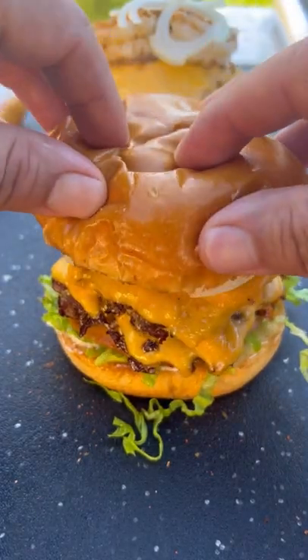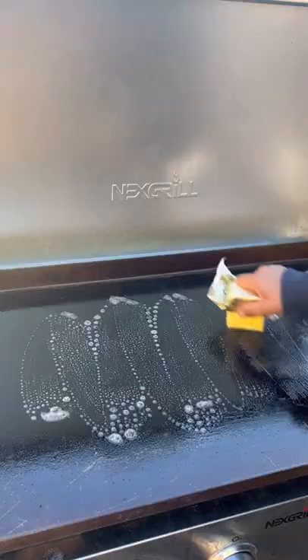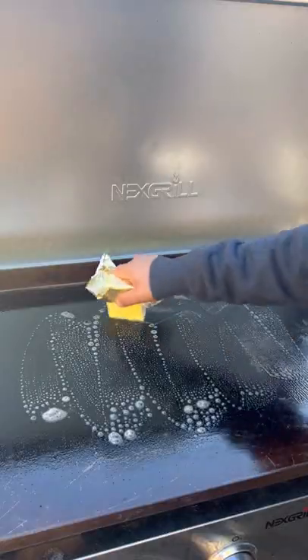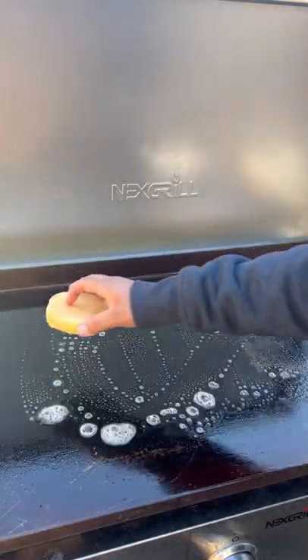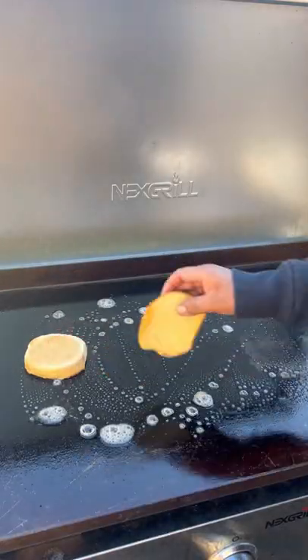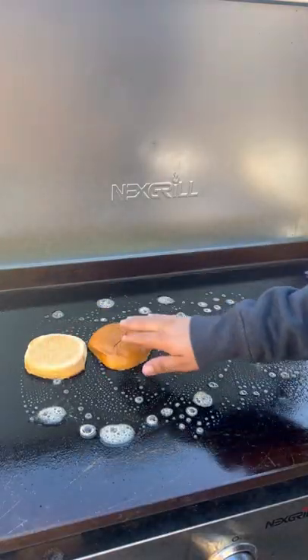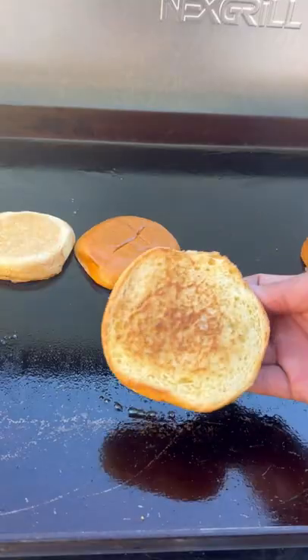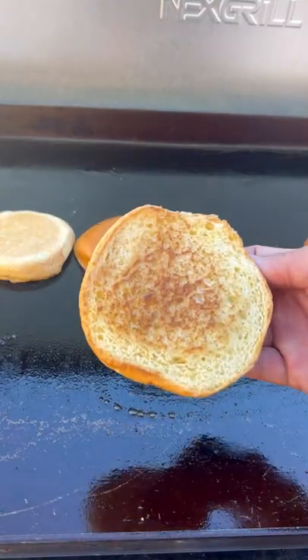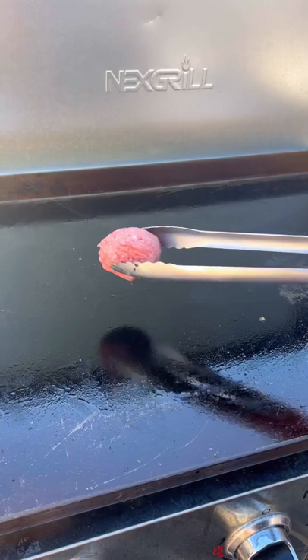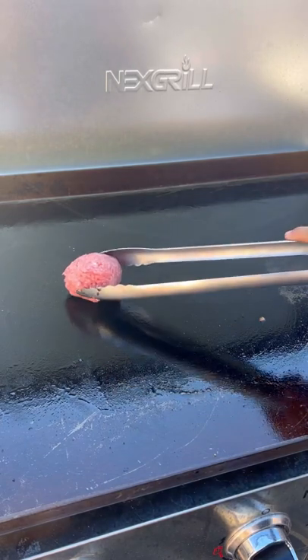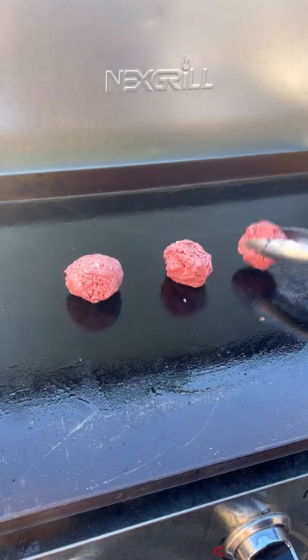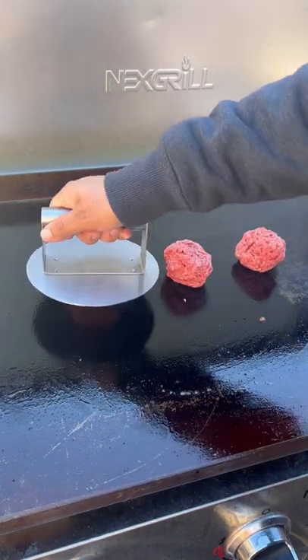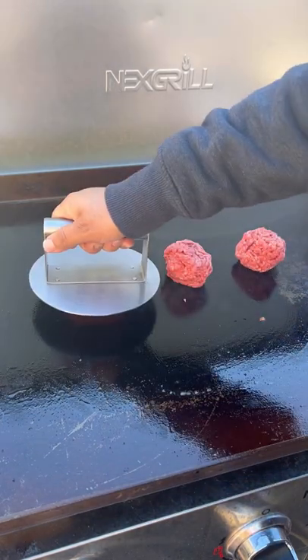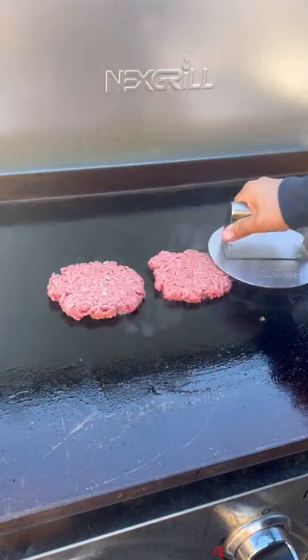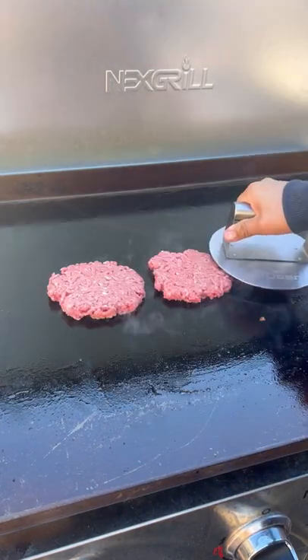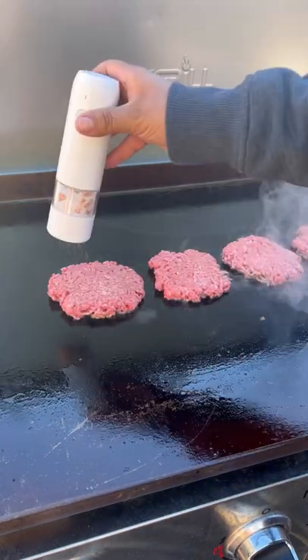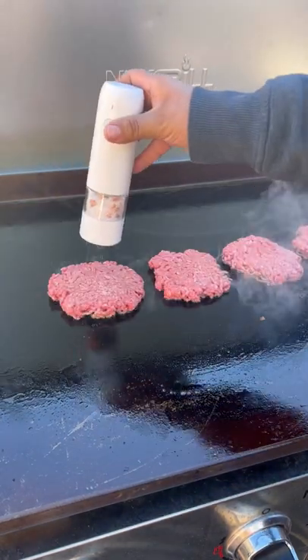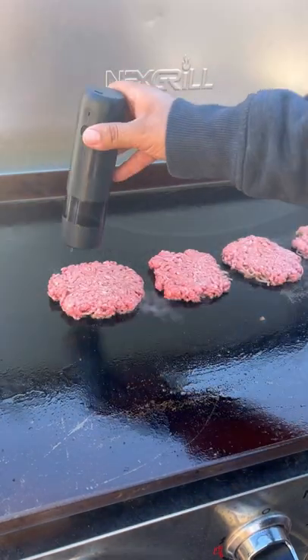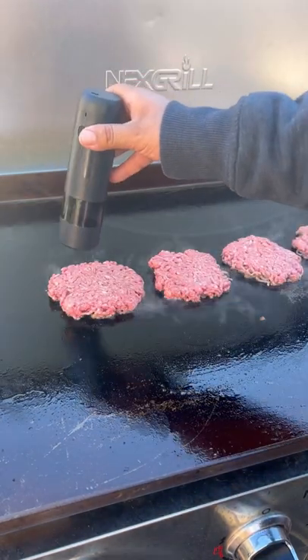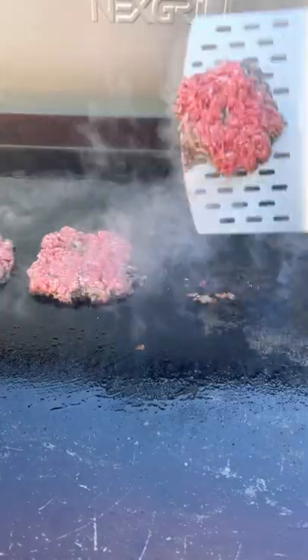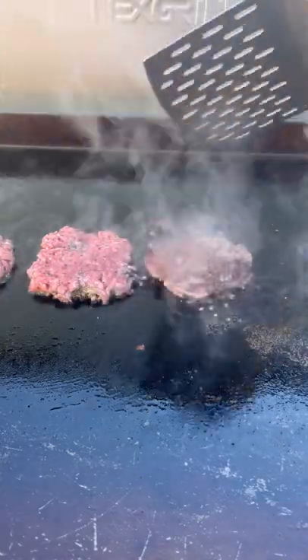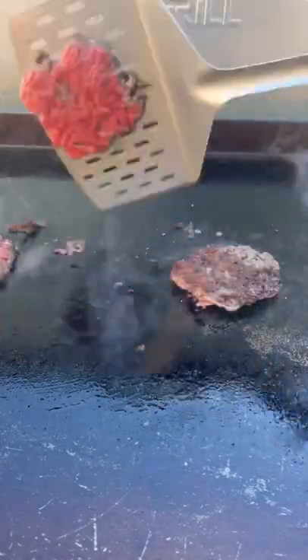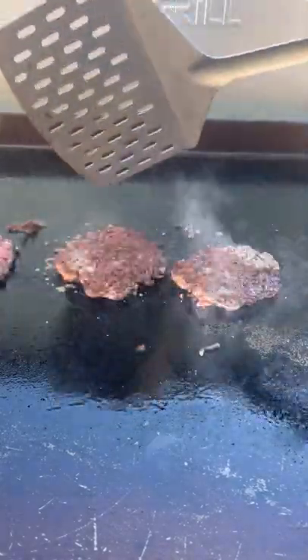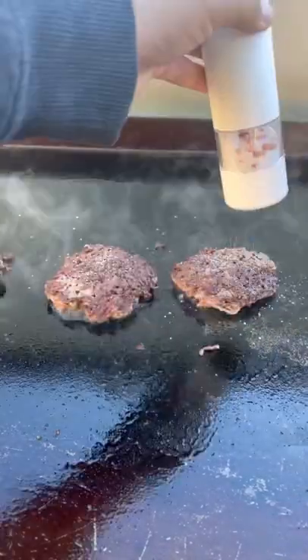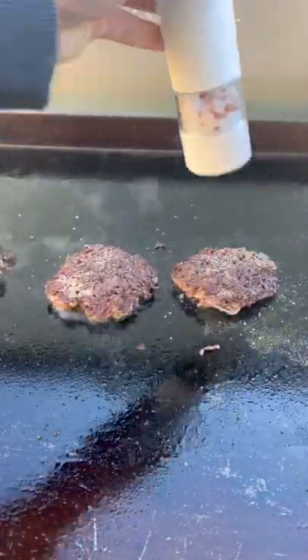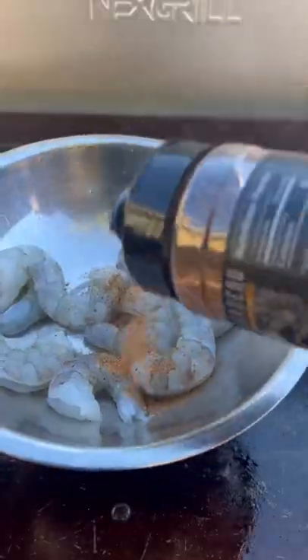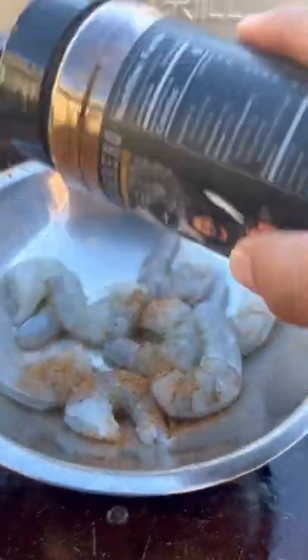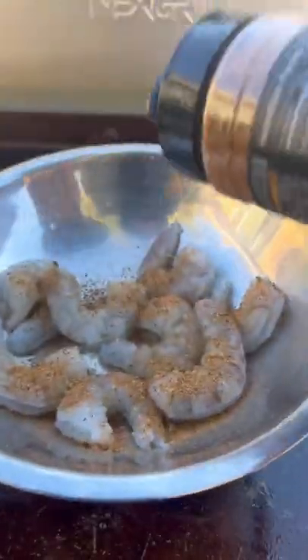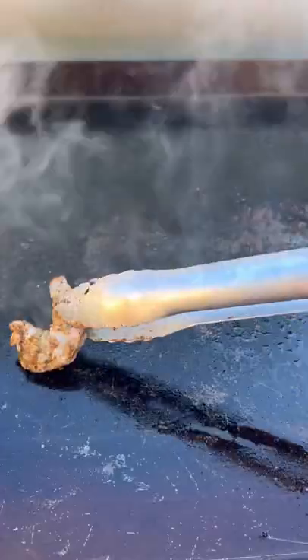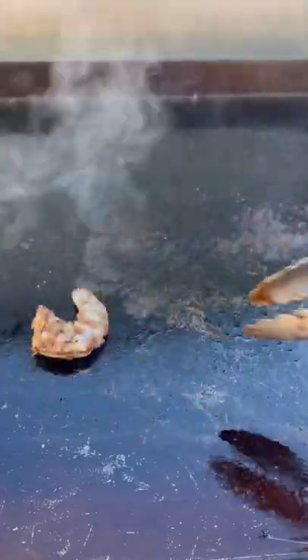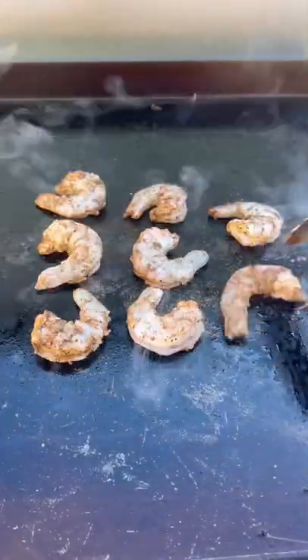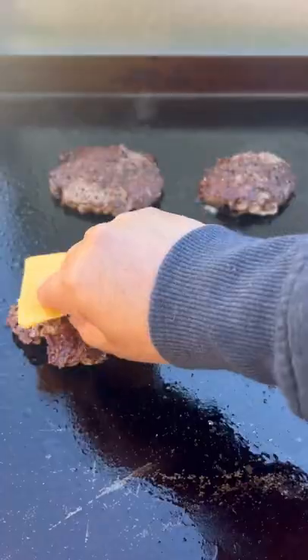Let's make a surf and turf burger on the Nexgrill 36-inch griddle. Brioche buns, toasted. 85/15 ground beef, salt and black pepper to season. Flip when you get a nice crust. I'm using some jumbo shrimp.